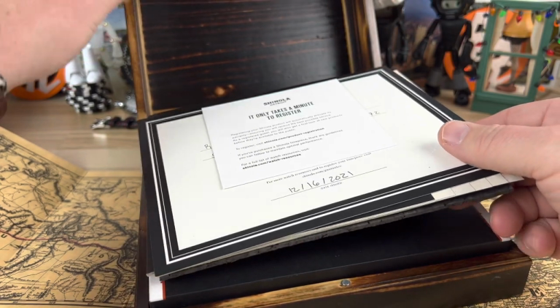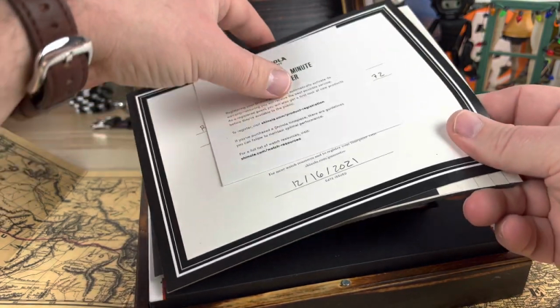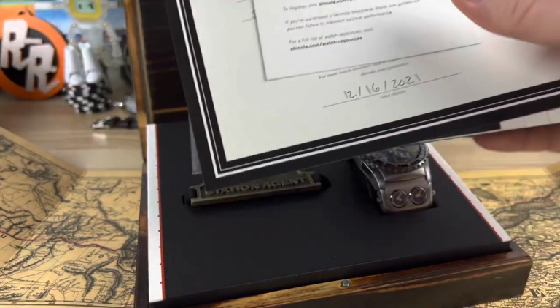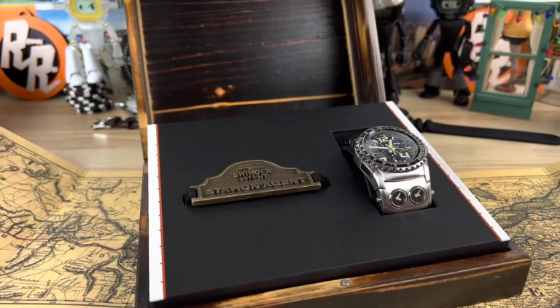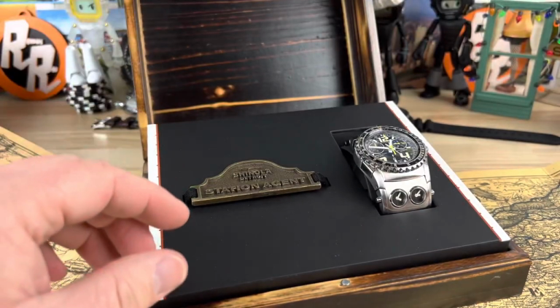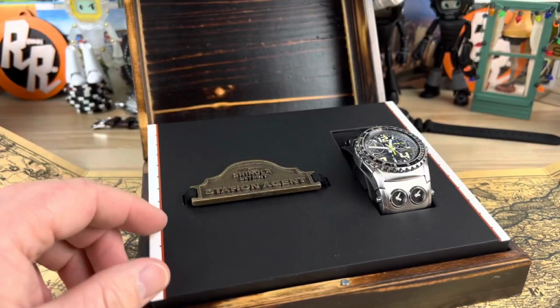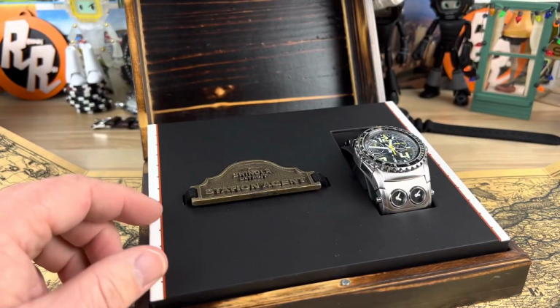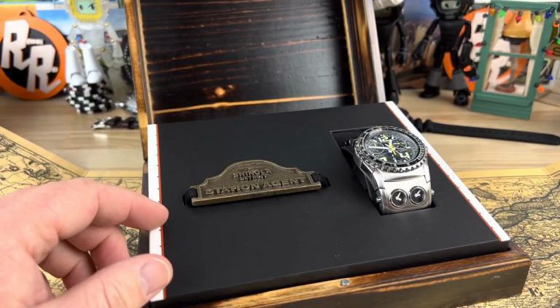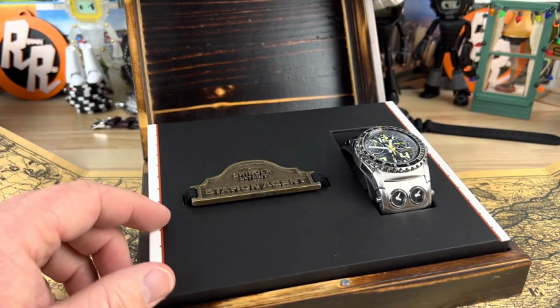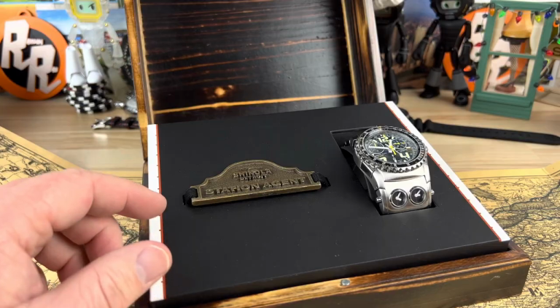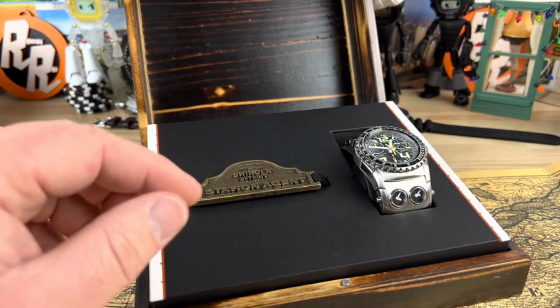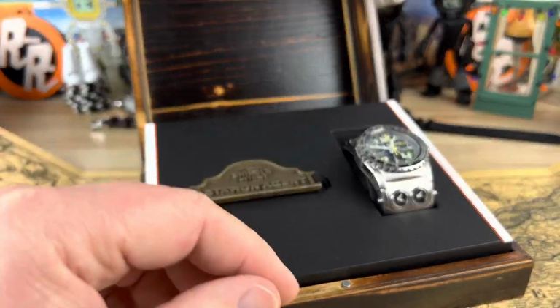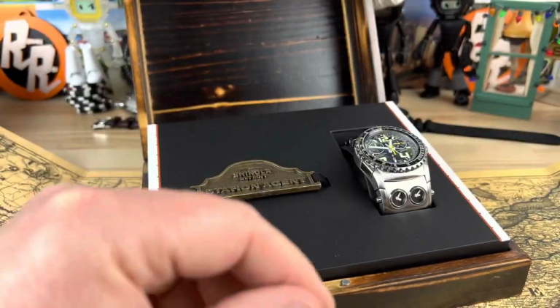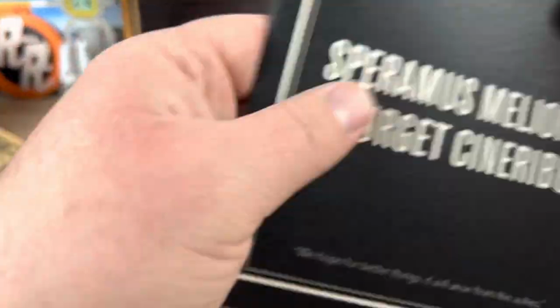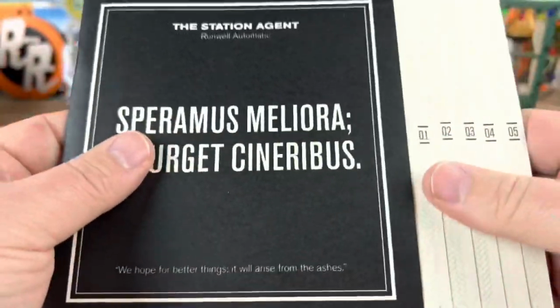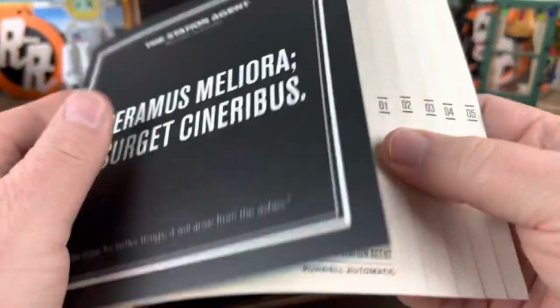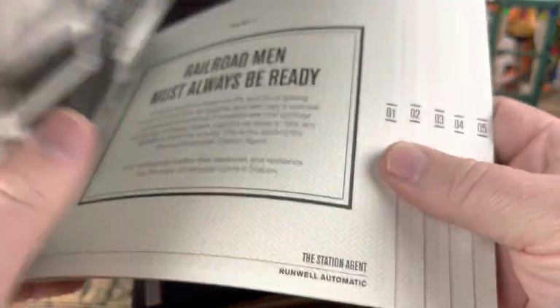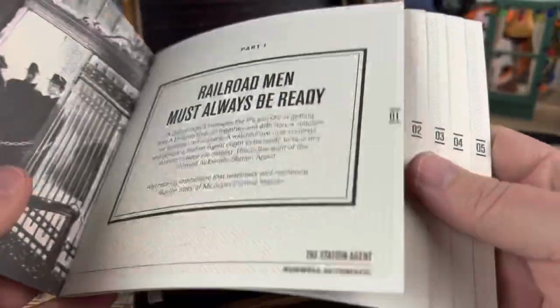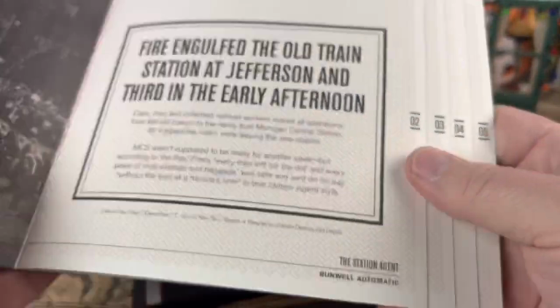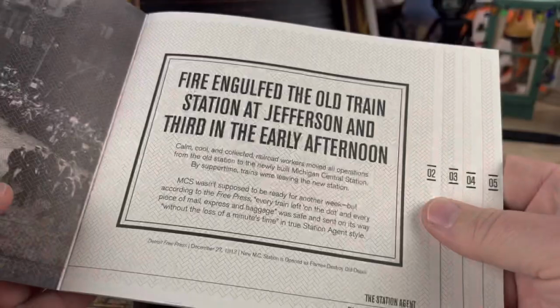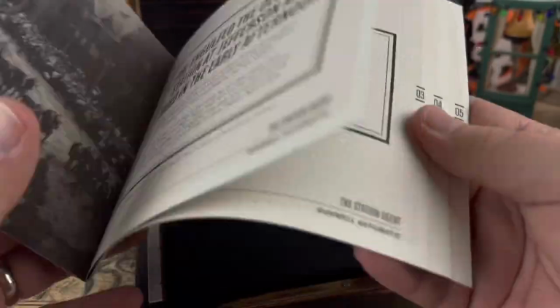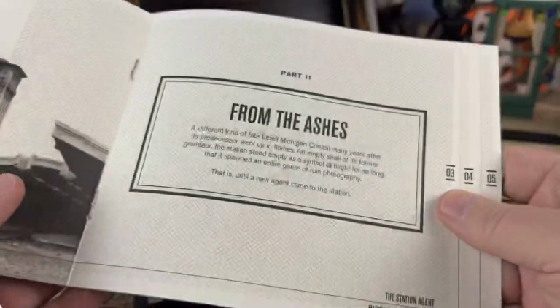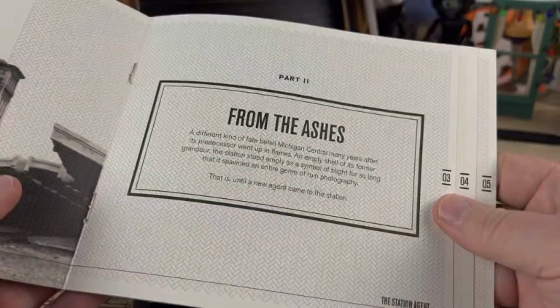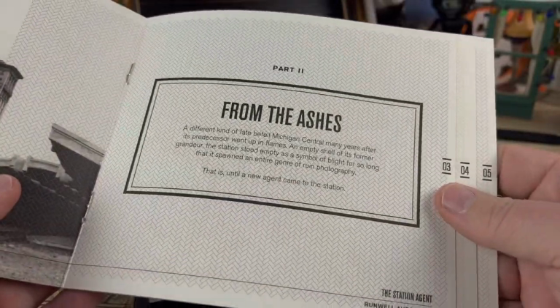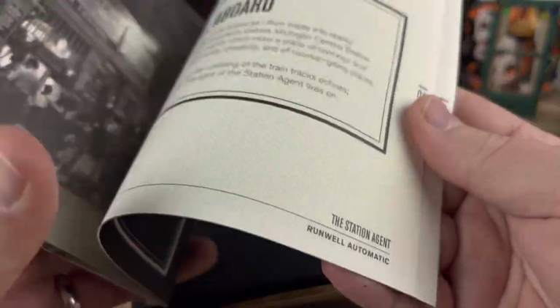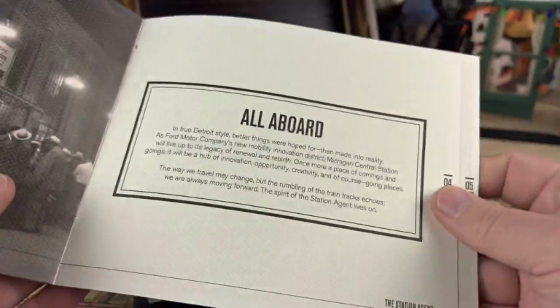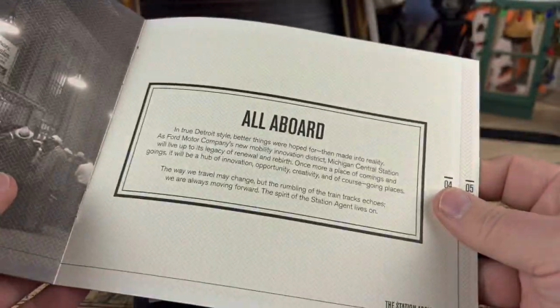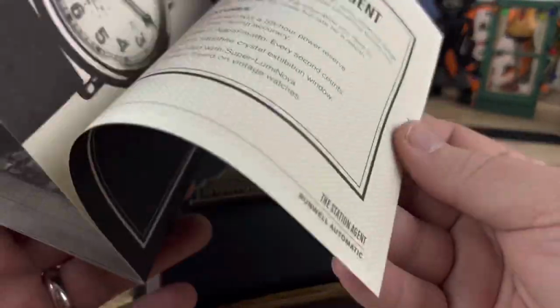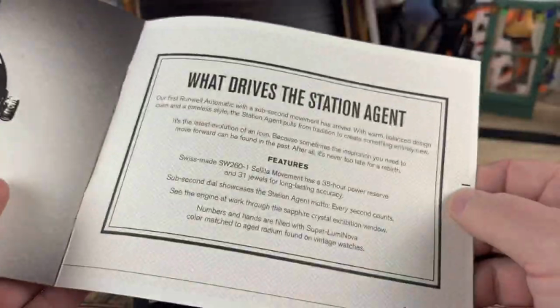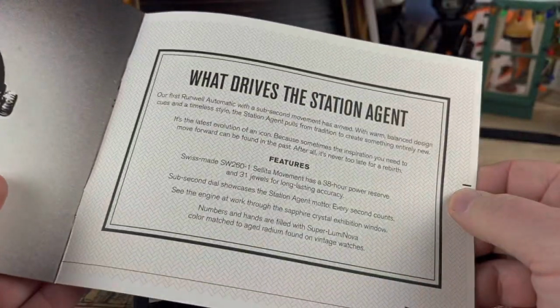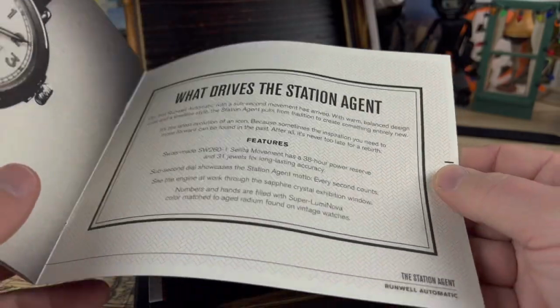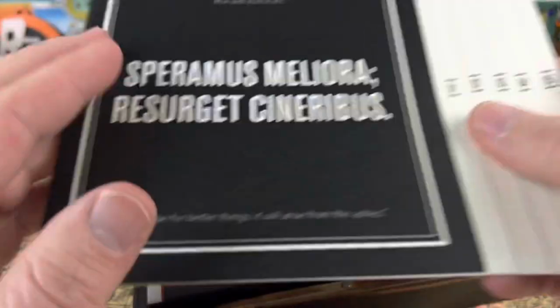So if we open this up, there's some registration, my name, serial number, all that stuff. There's like a little storybook that comes along with it. So if you want to pause any of that and read it, go for it — I'm not going to recite it for you.